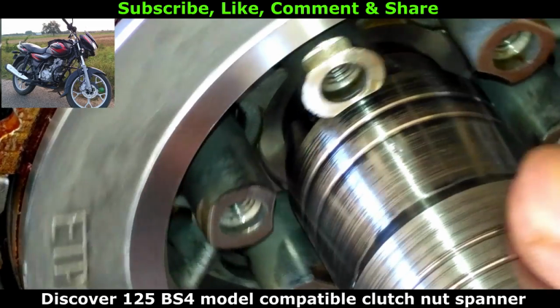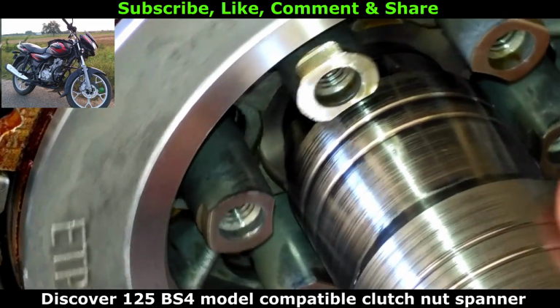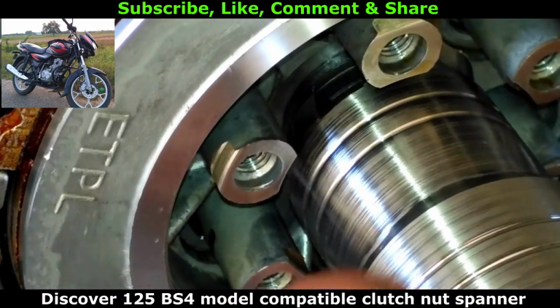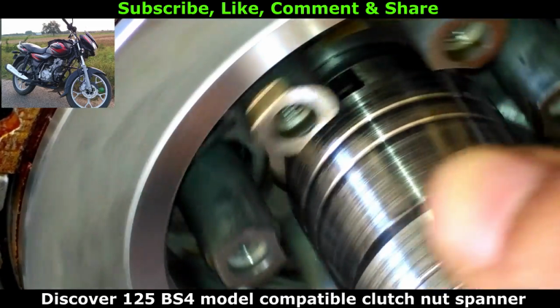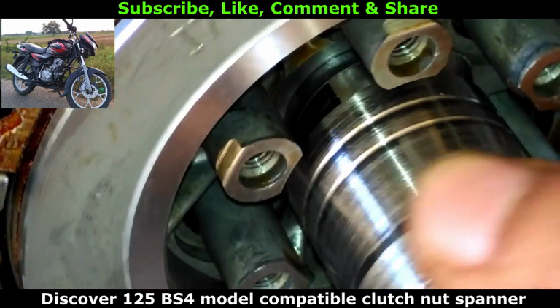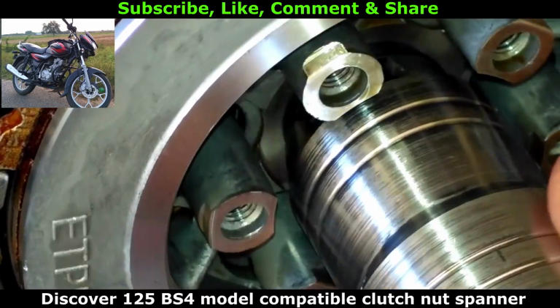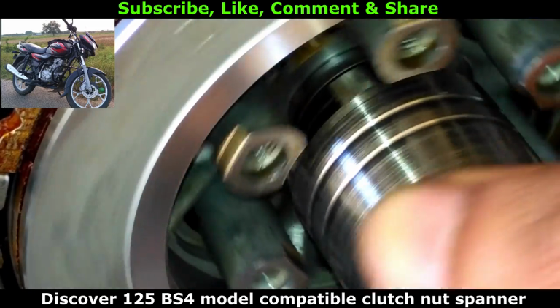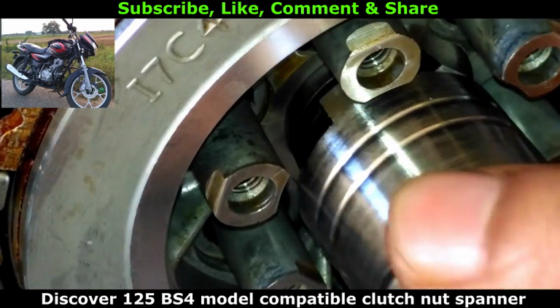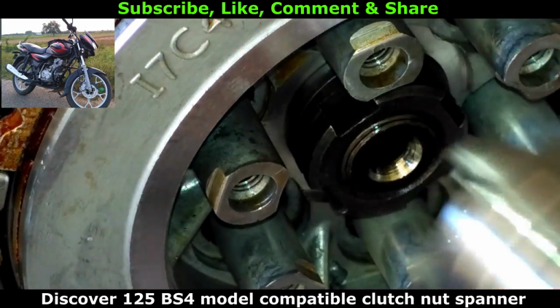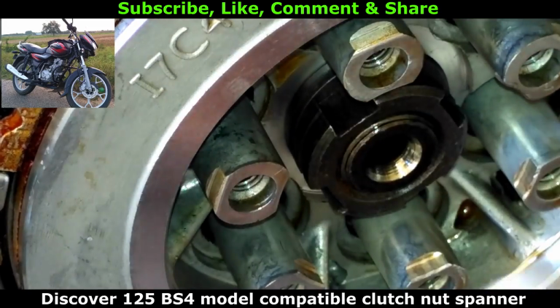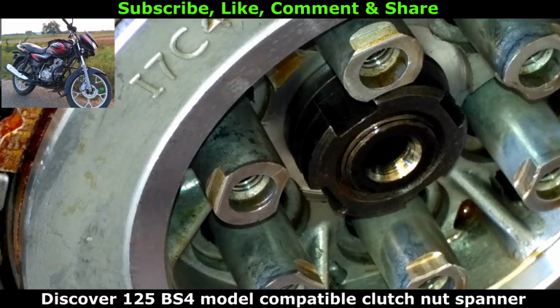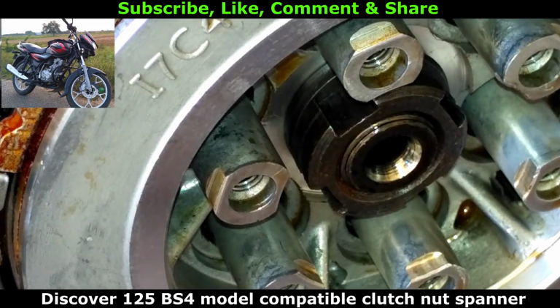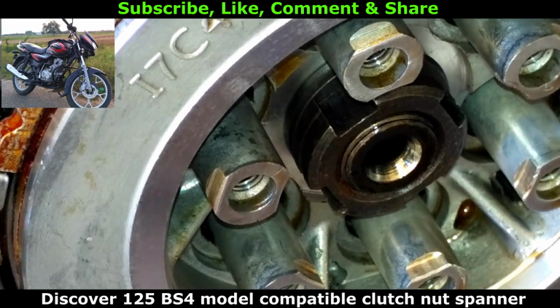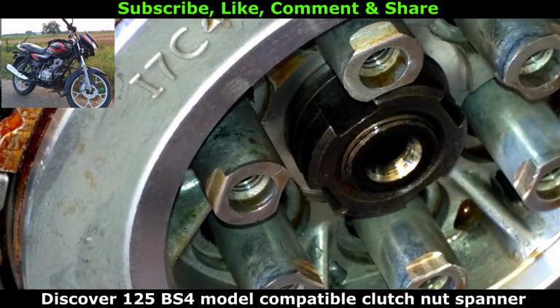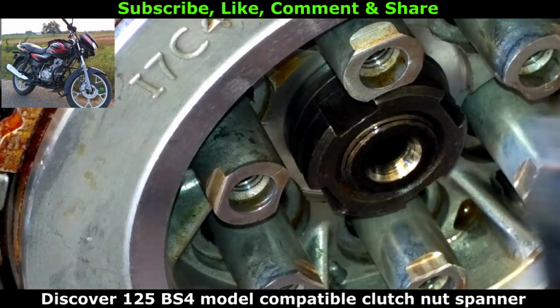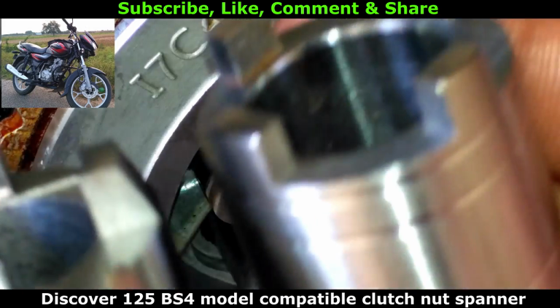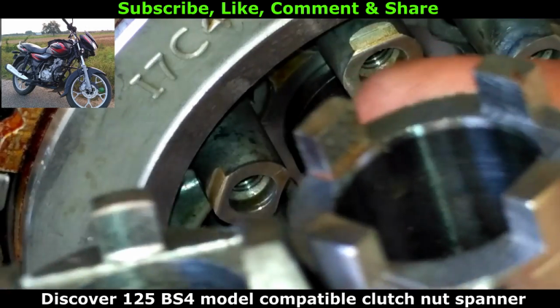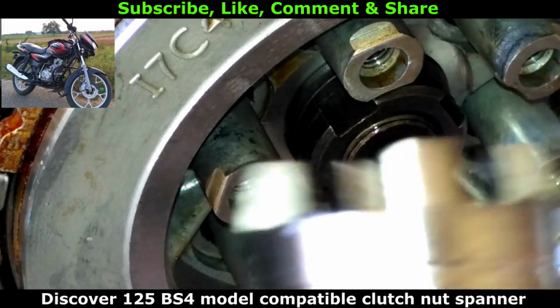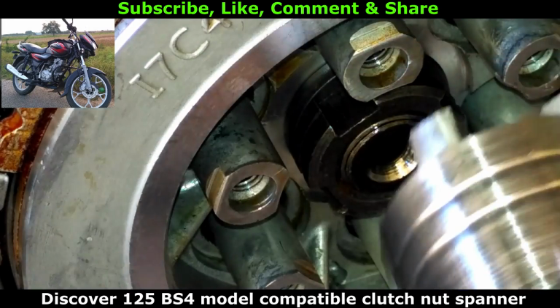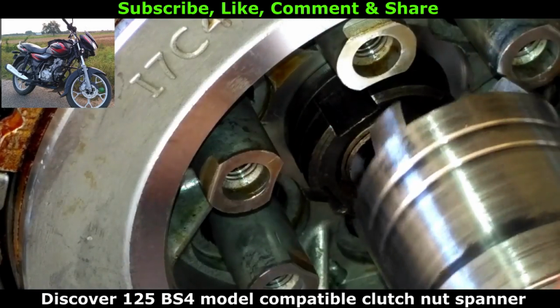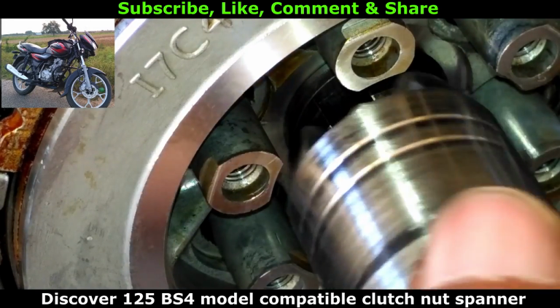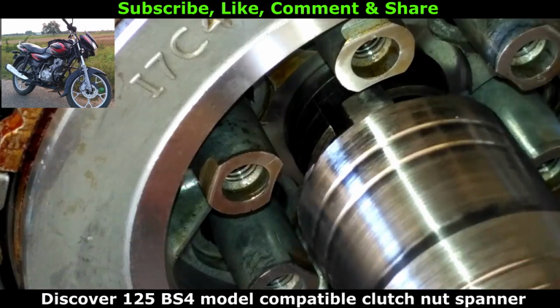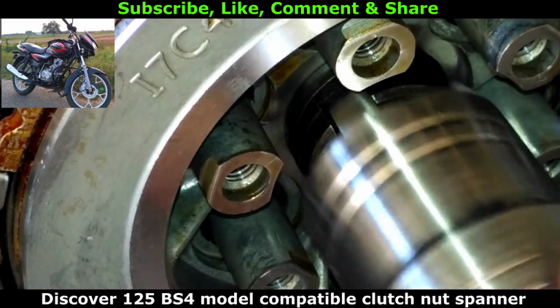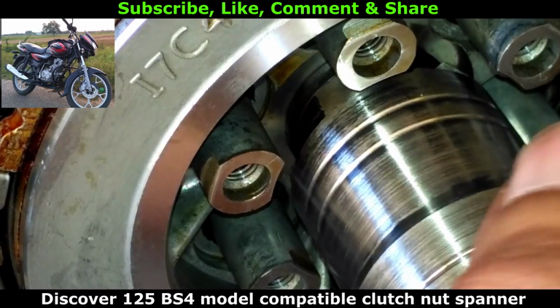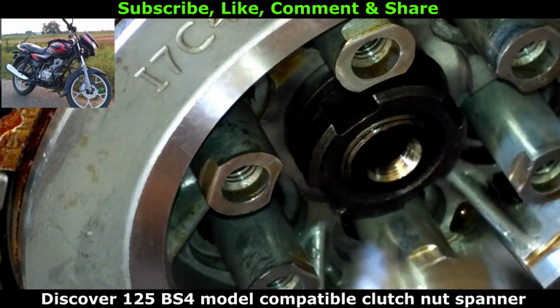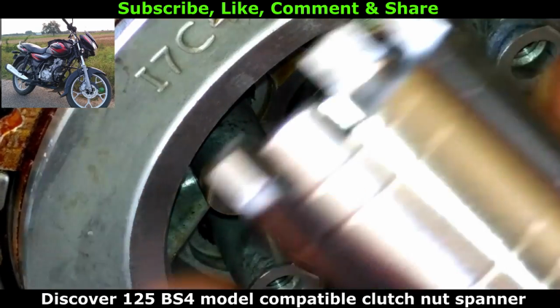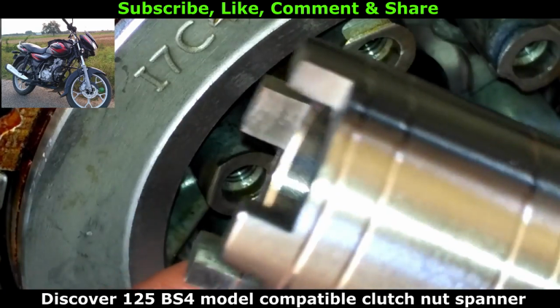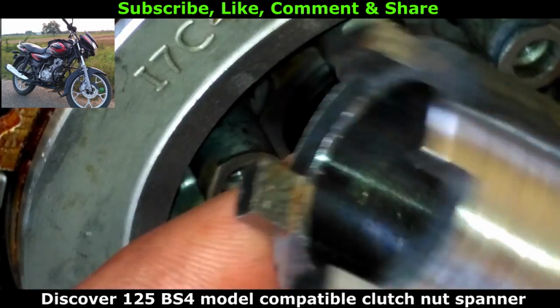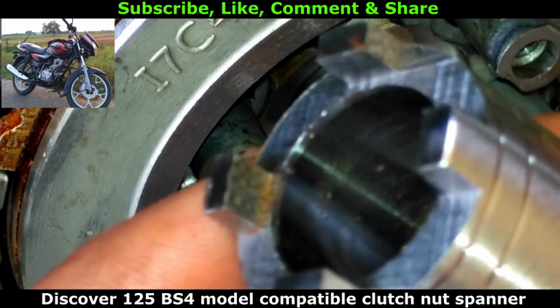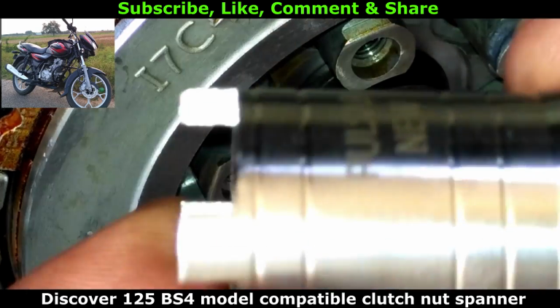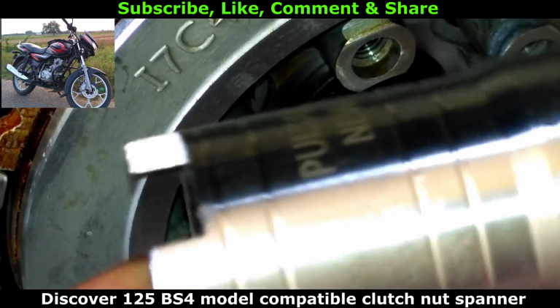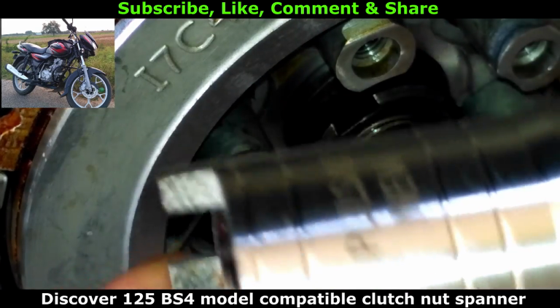The reason I made this video is there is no other video on YouTube available which explains the exact clutch nut spanner size to be used for Disco Rondon 5 BS4 model. So I thought this video would be most helpful for you and uploaded it. The link to buy this product is given in the description.